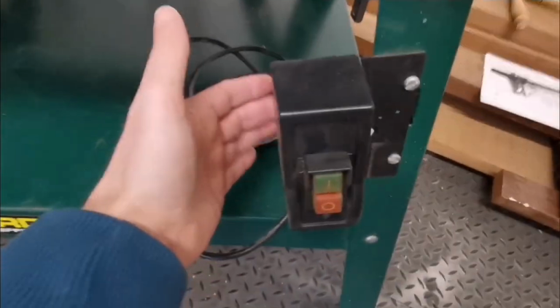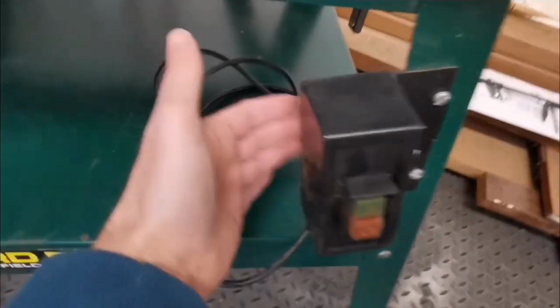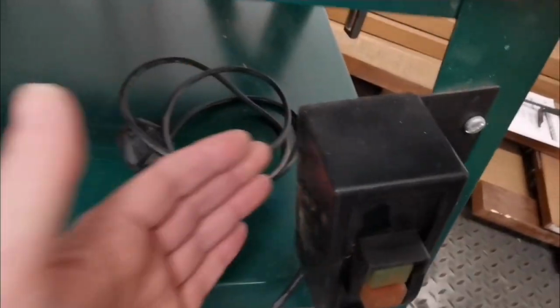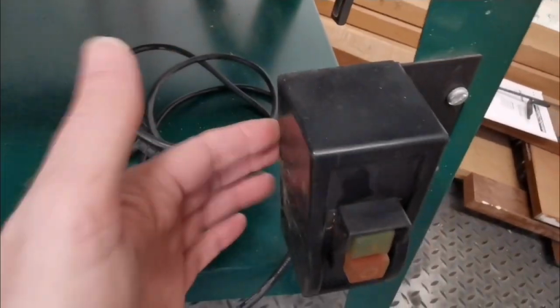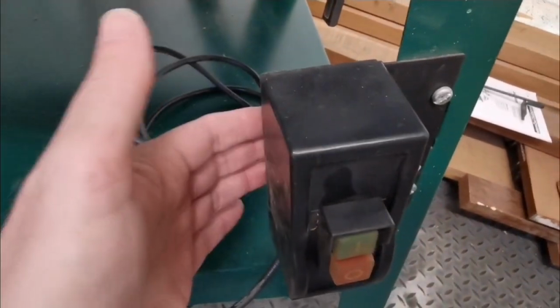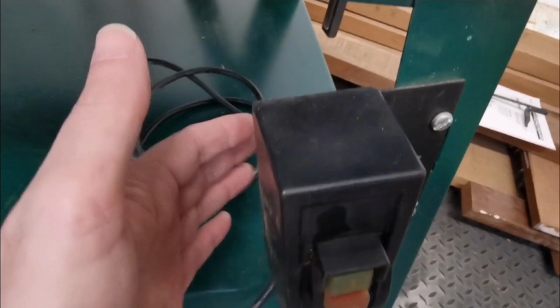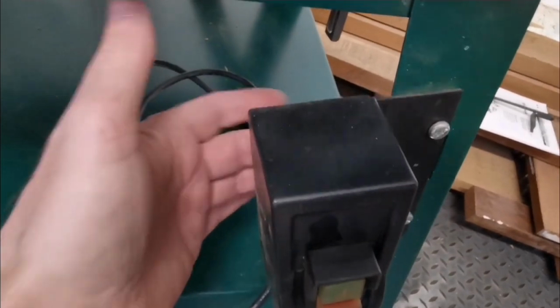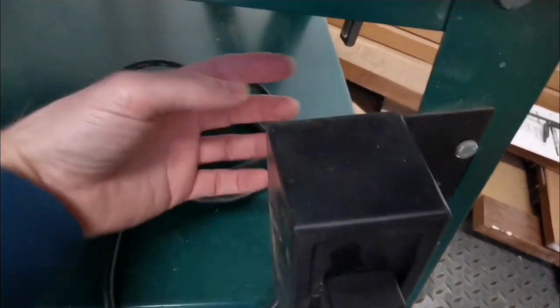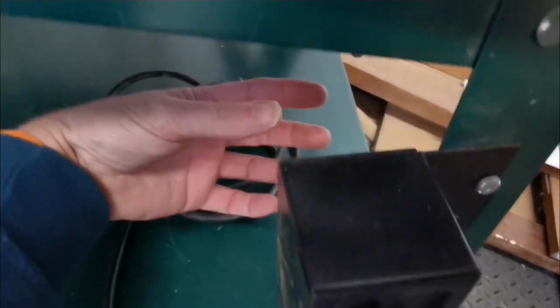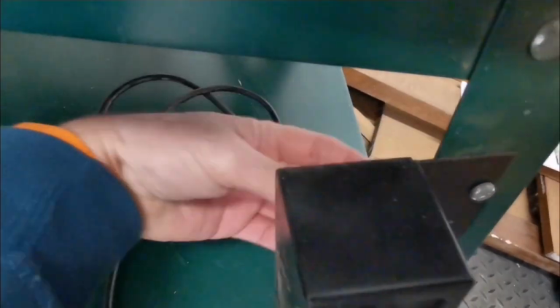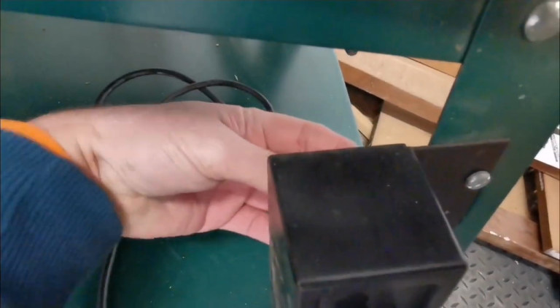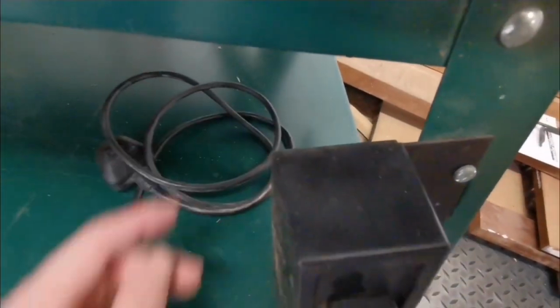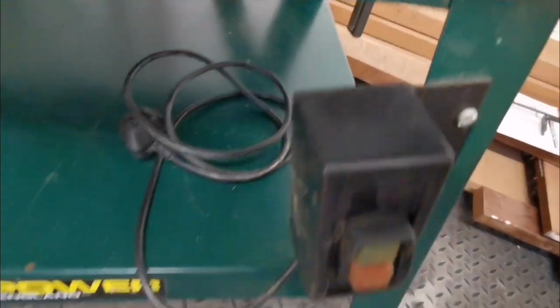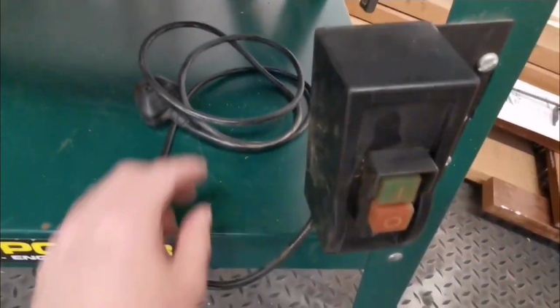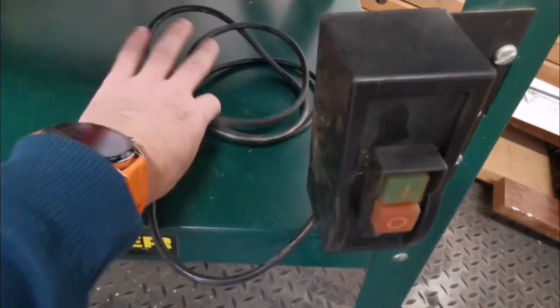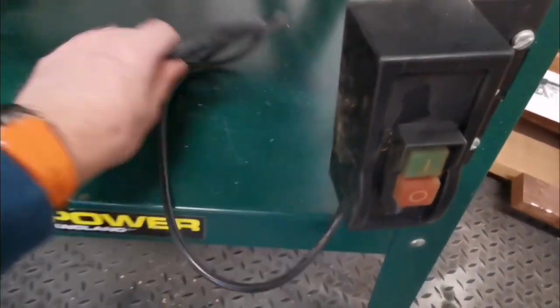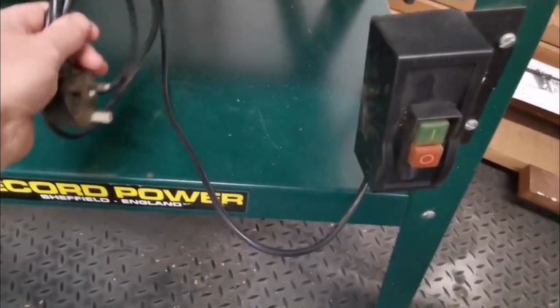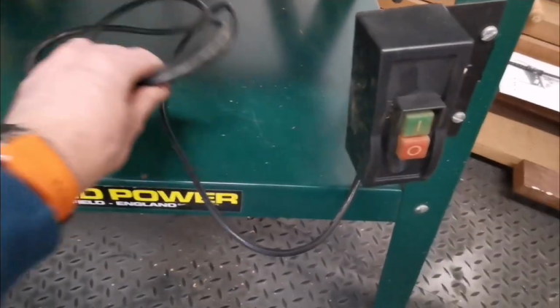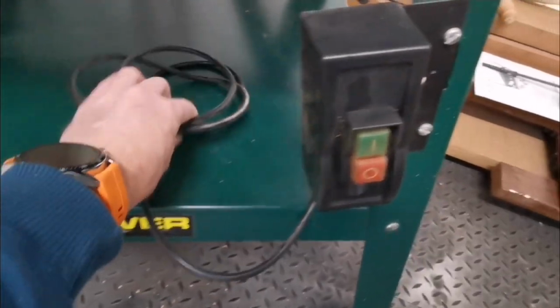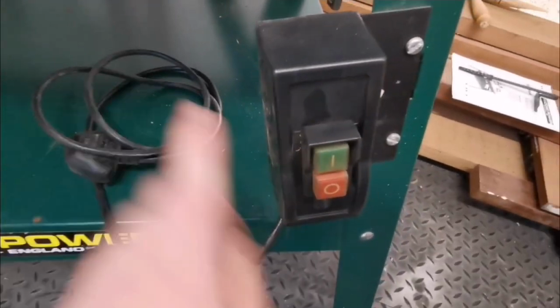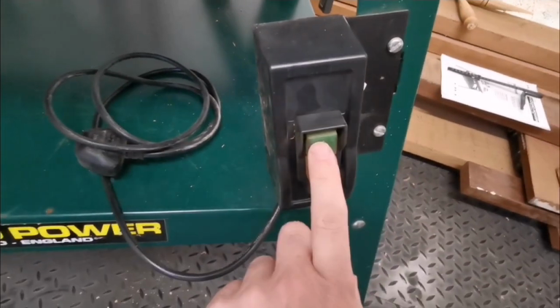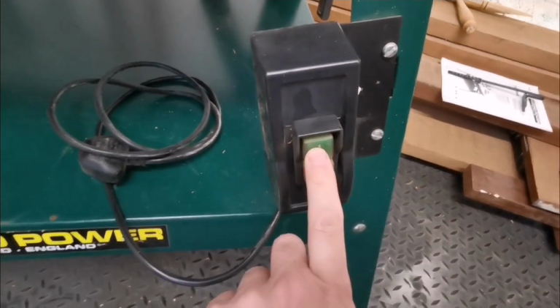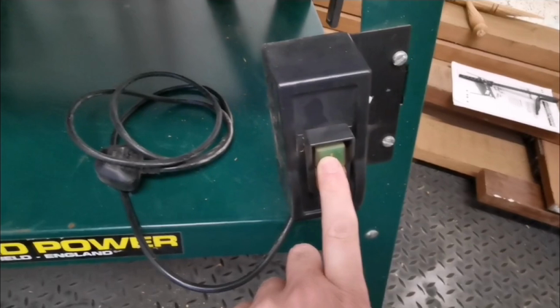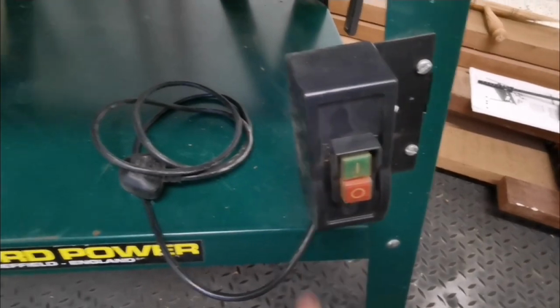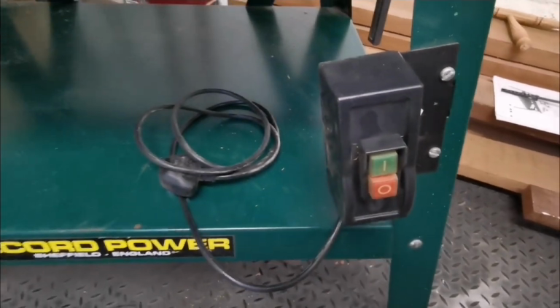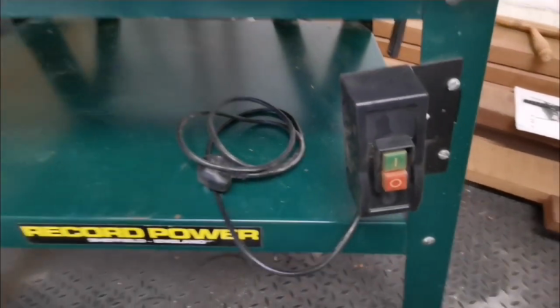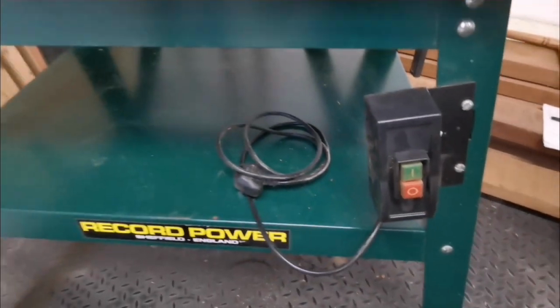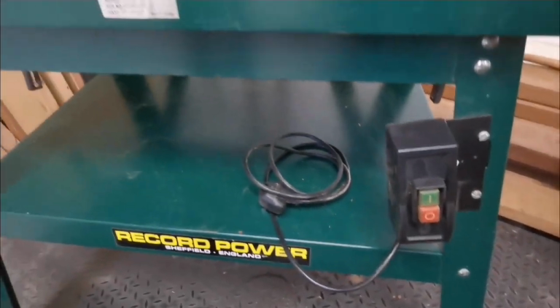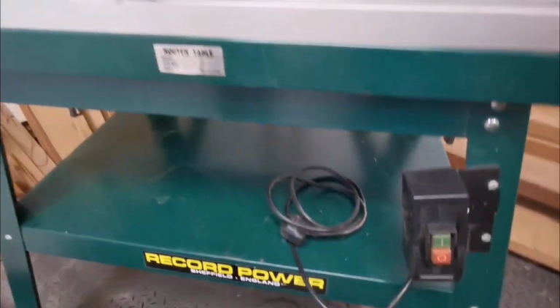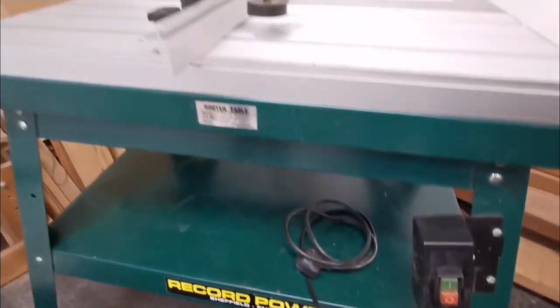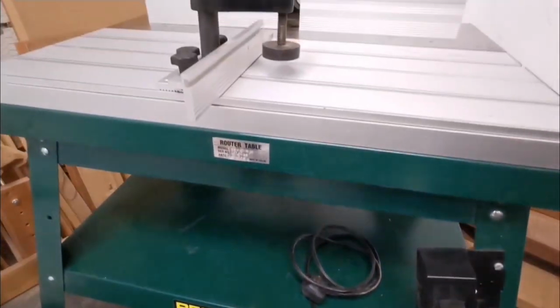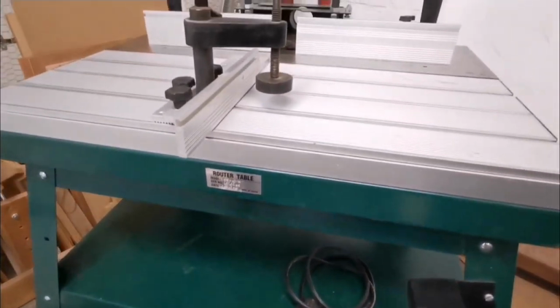Your plugs go in the back of there; your plug socket for your router goes in there. This plugs in so you've got a dedicated on and off switch, which is useful.